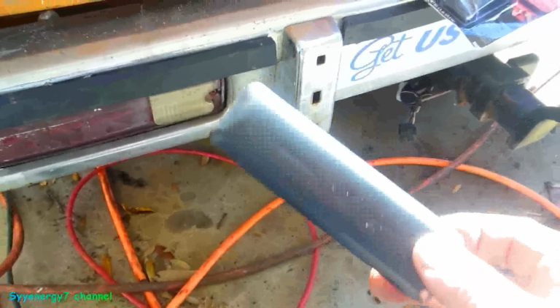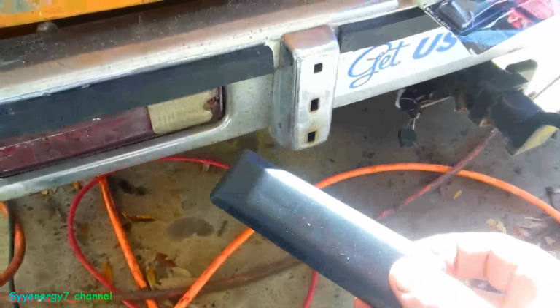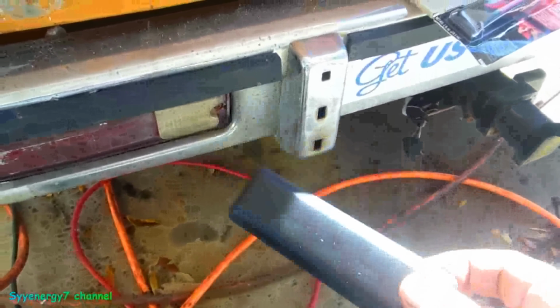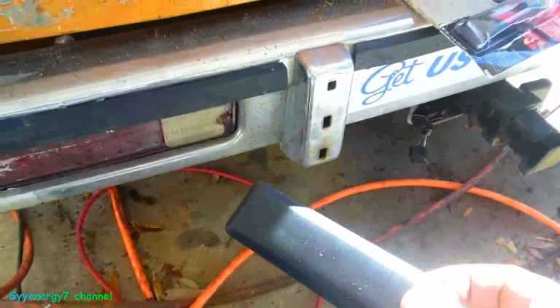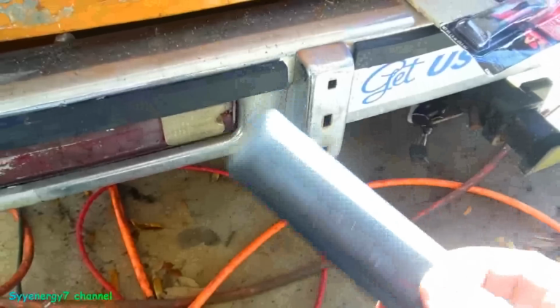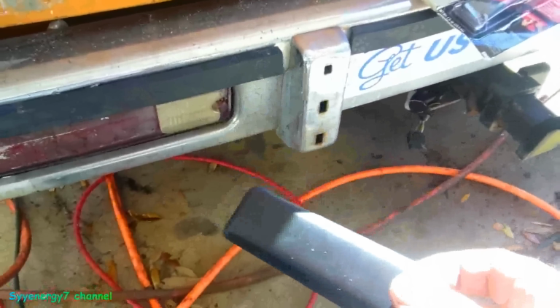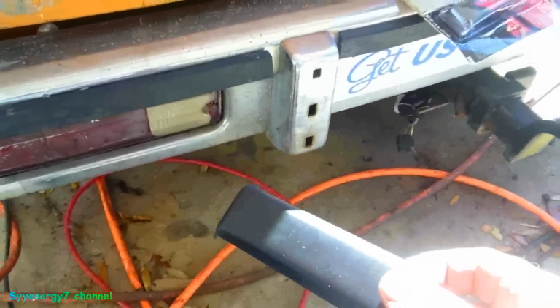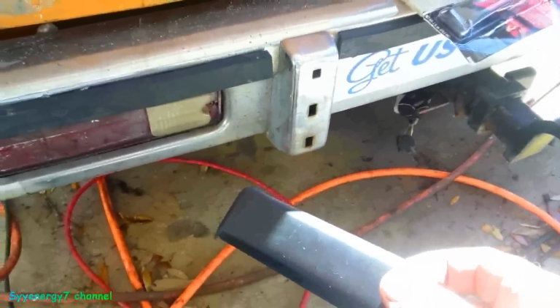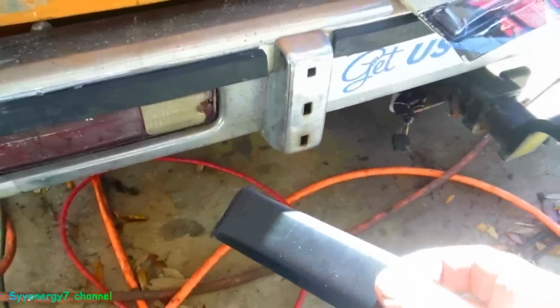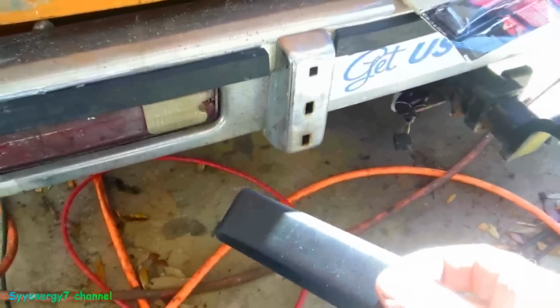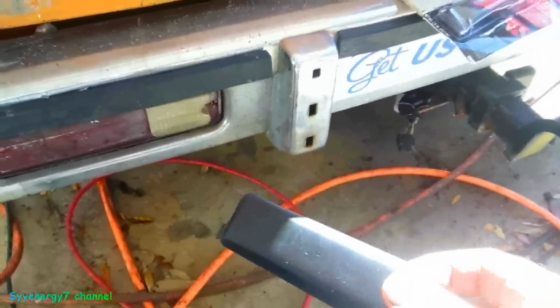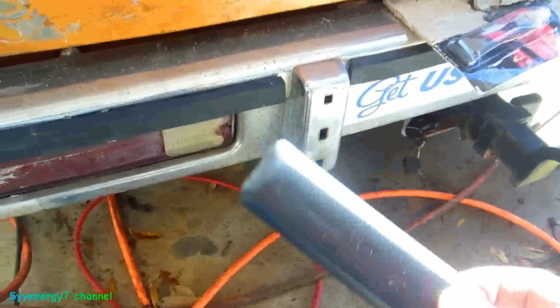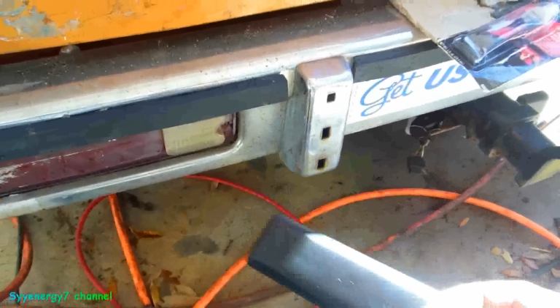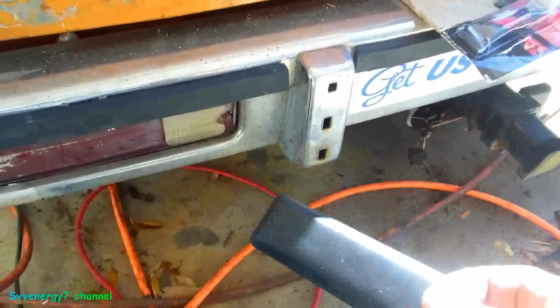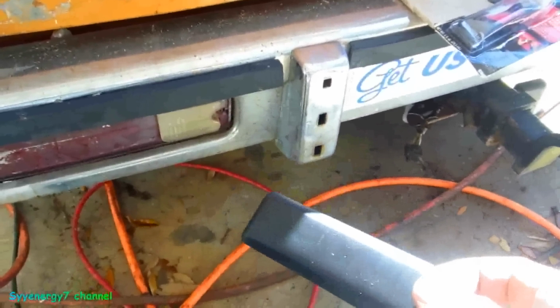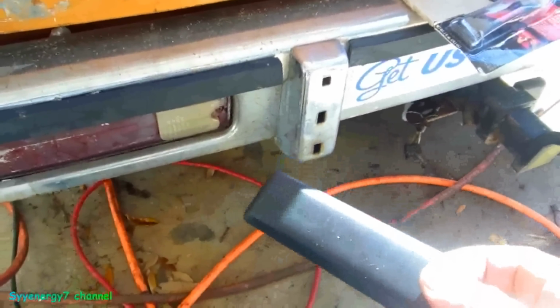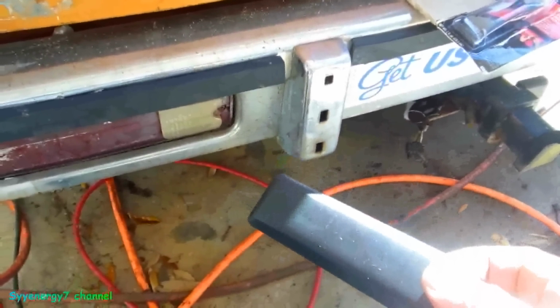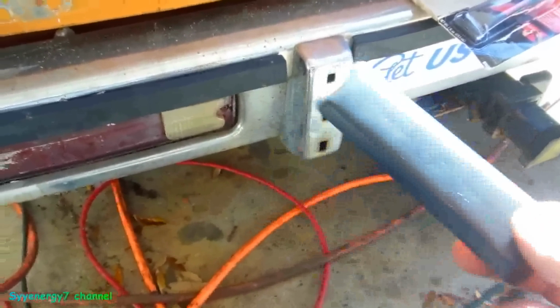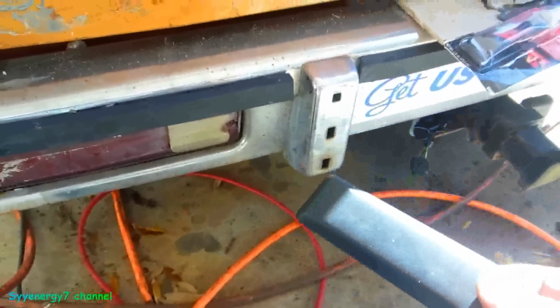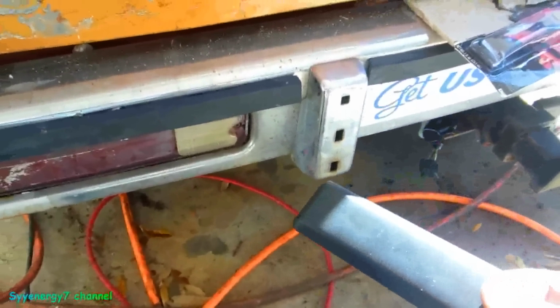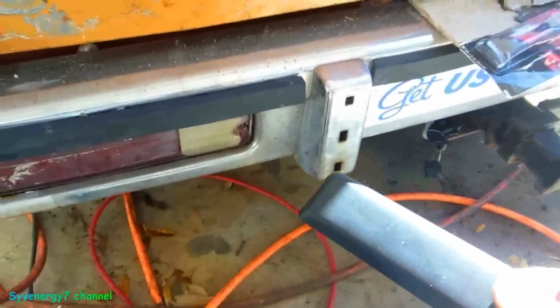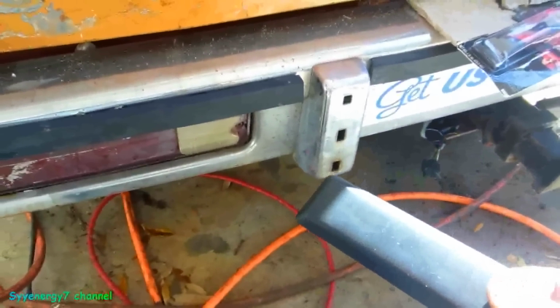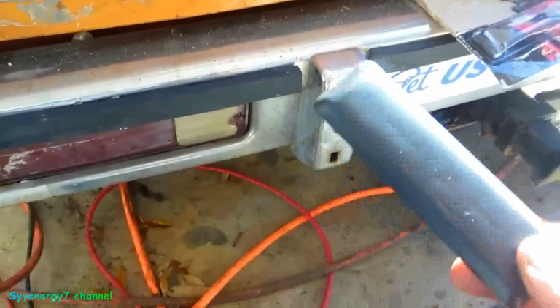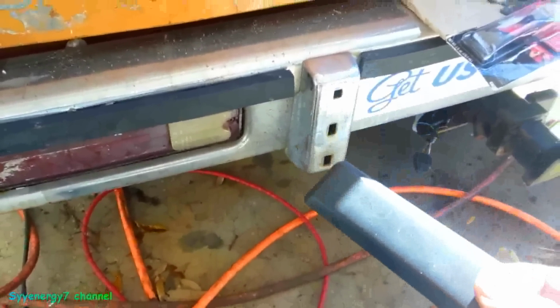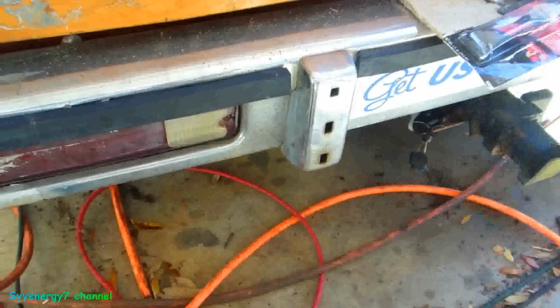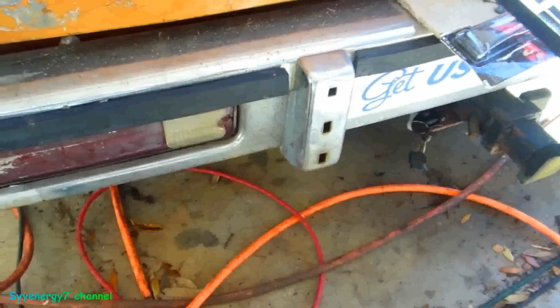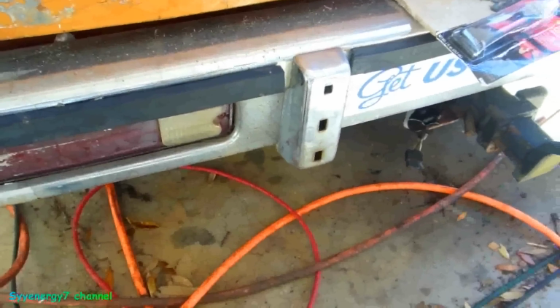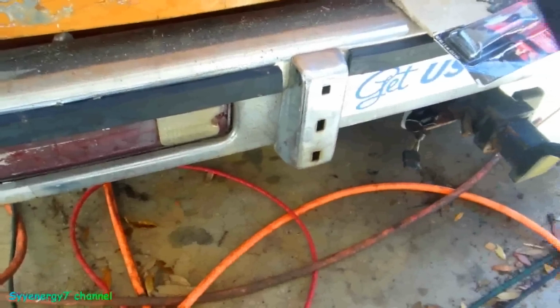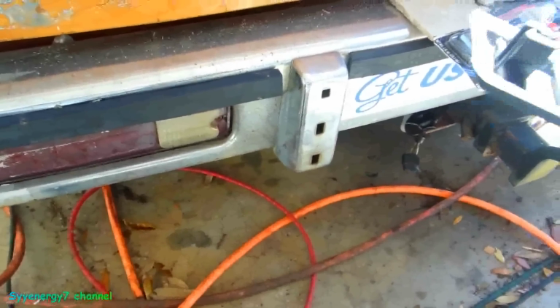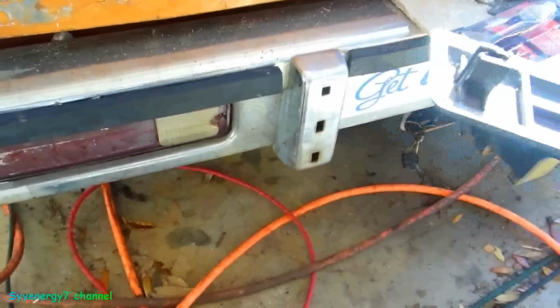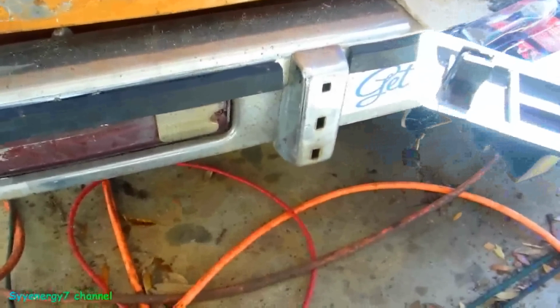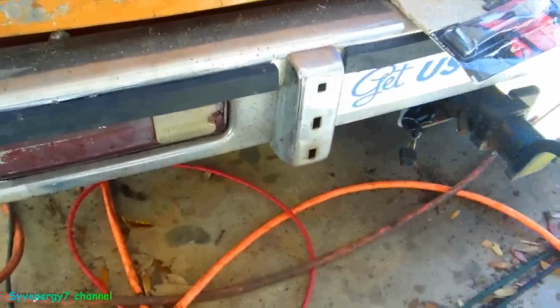They've got different taillights on it because I remember one time my taillights got ripped off back in the 90s. That sucked because I had a hard time finding them — this was before the internet was really around strong, and even with the internet I always had a hard time finding this stuff.